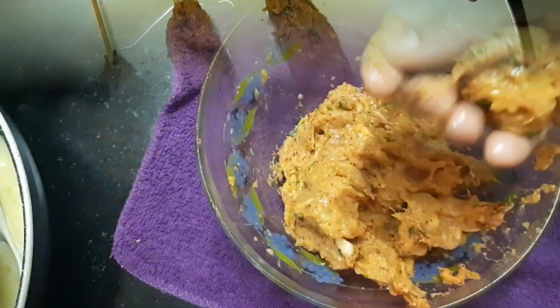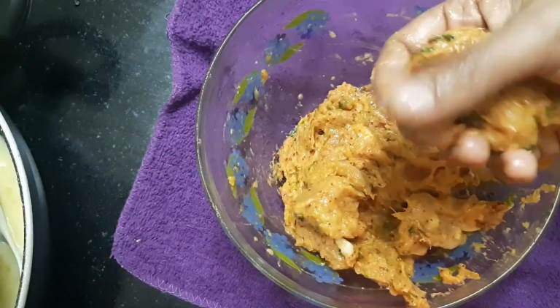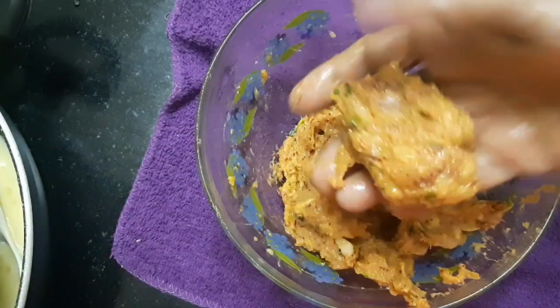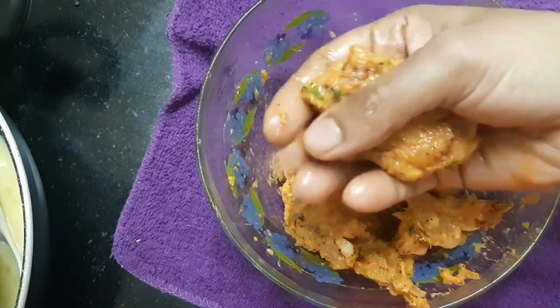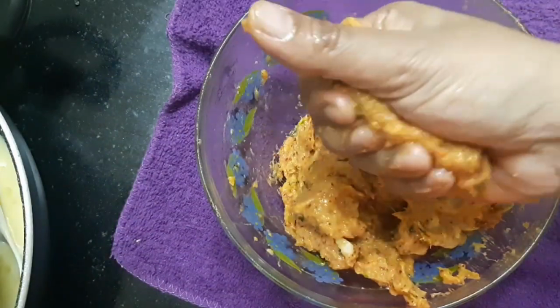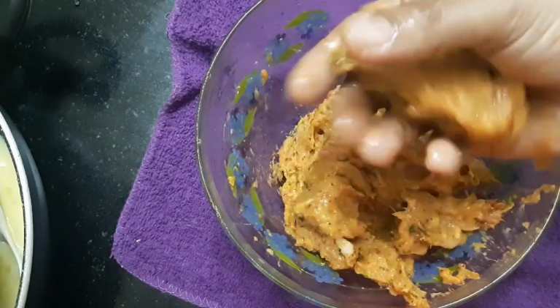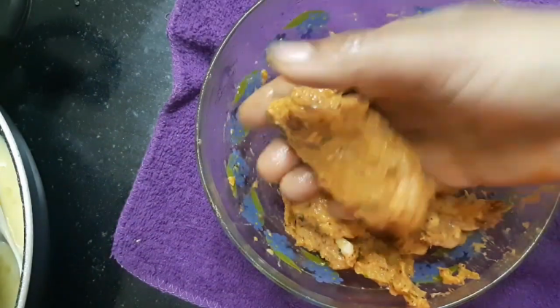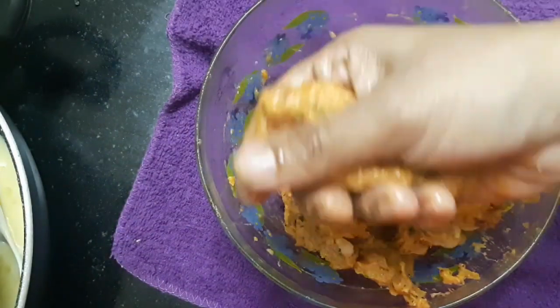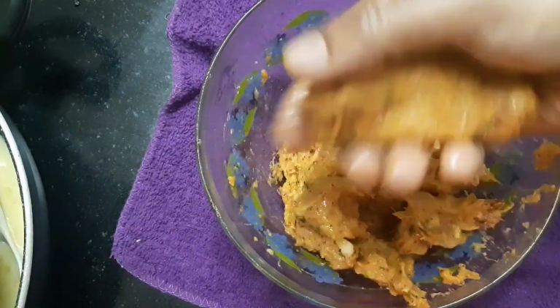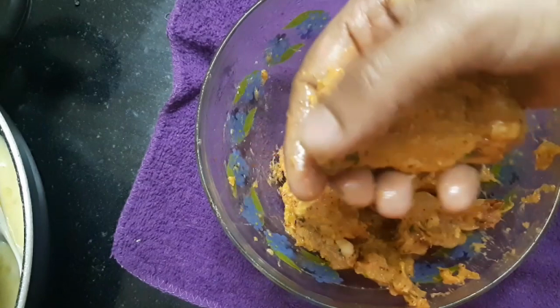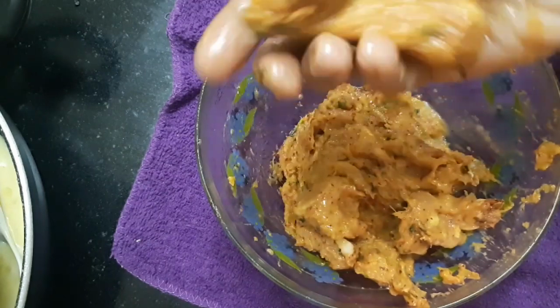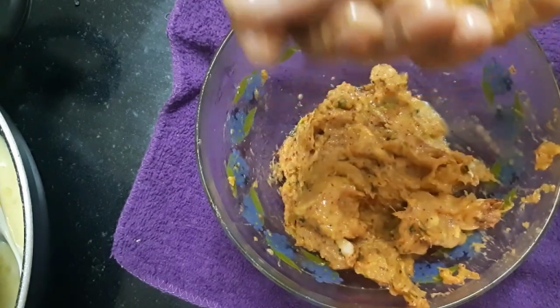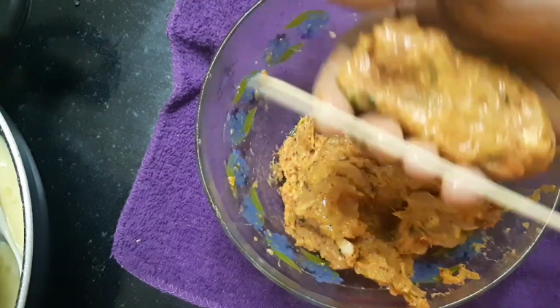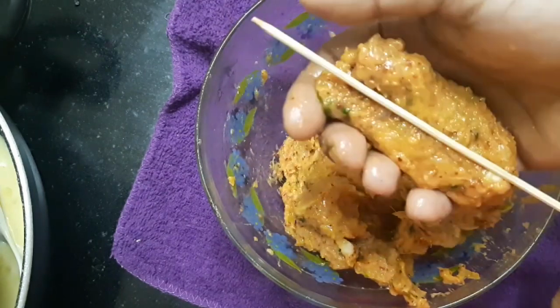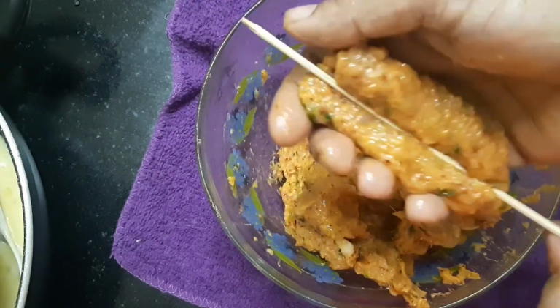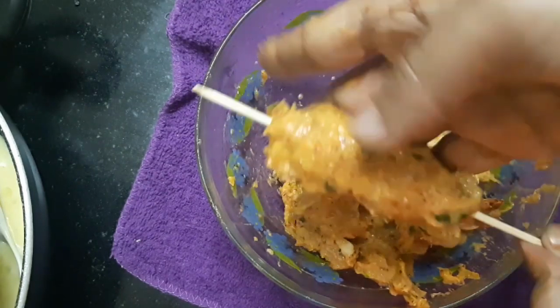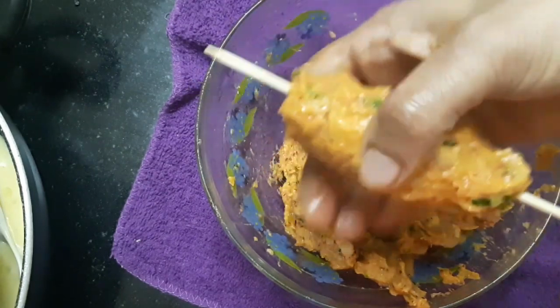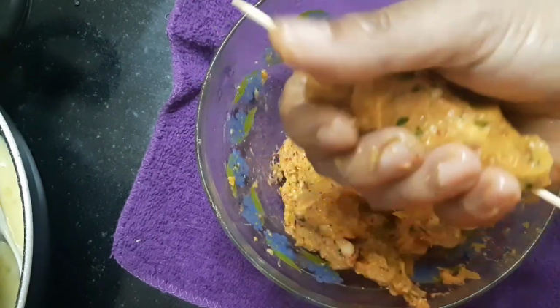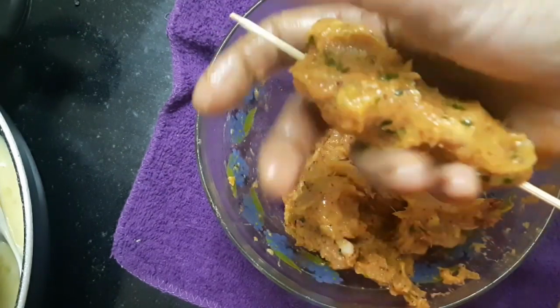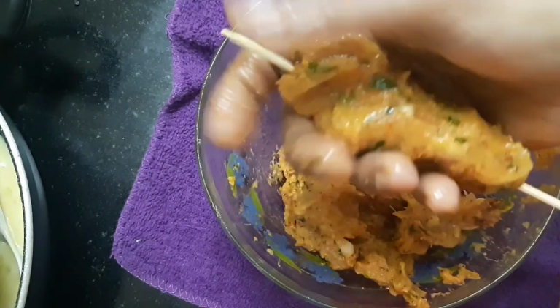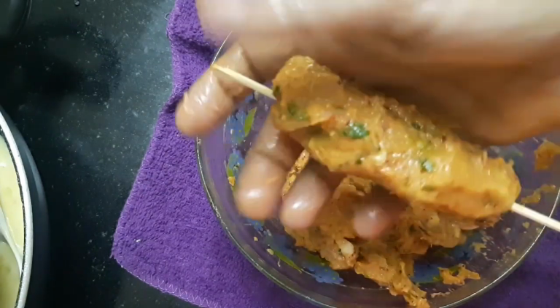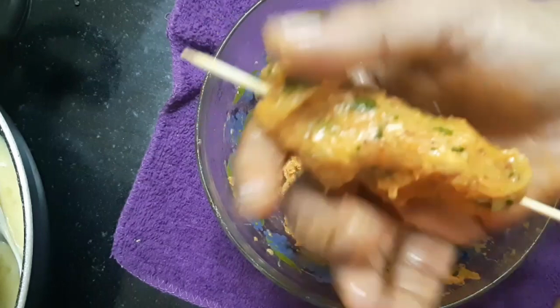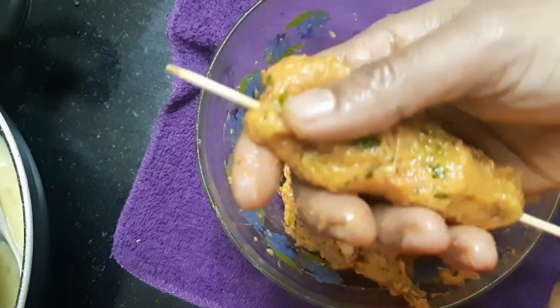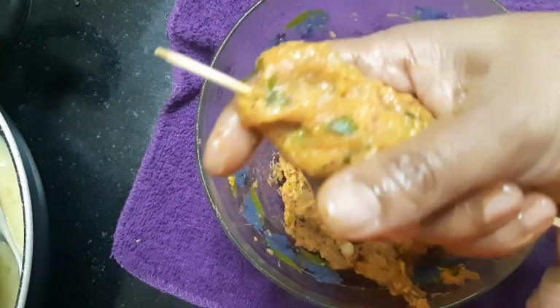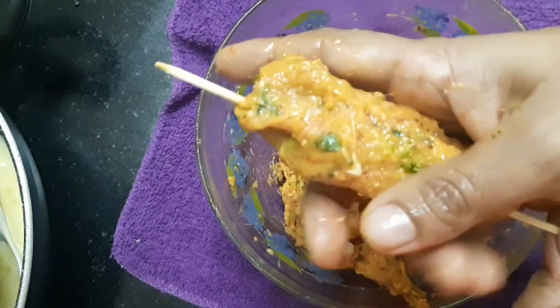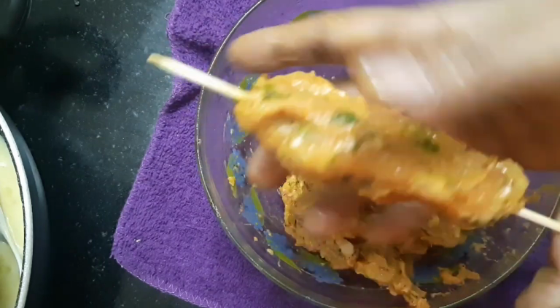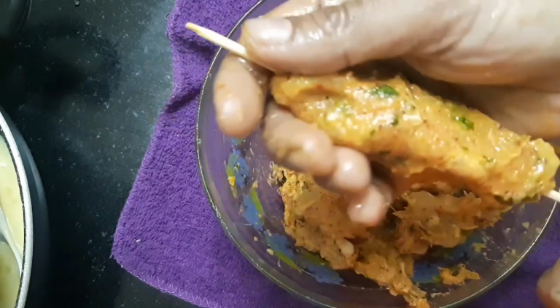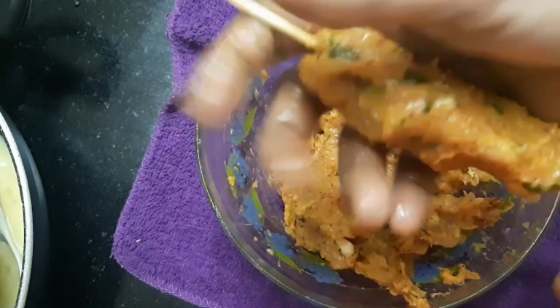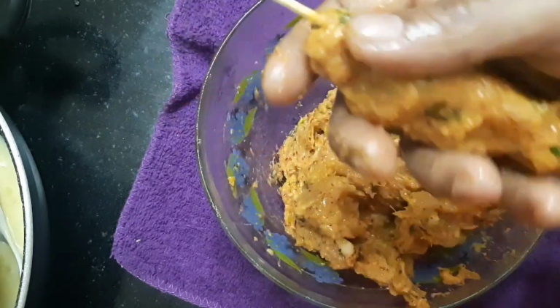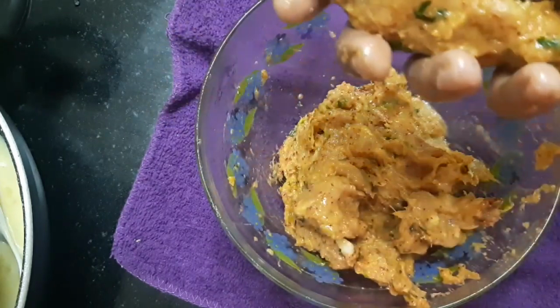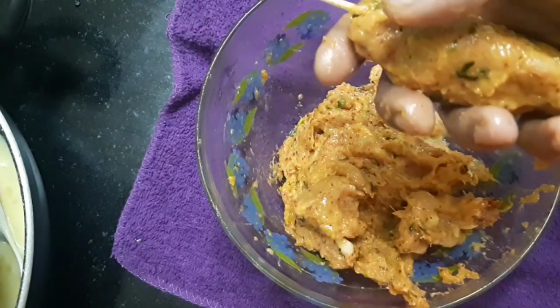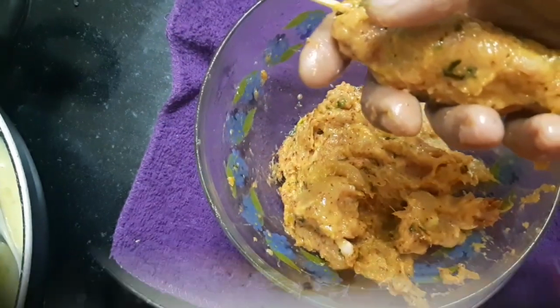Put it on your hands using another stick. Put it in the freezer. Add some rolls and microwave.